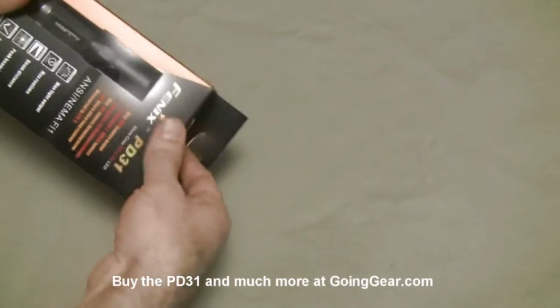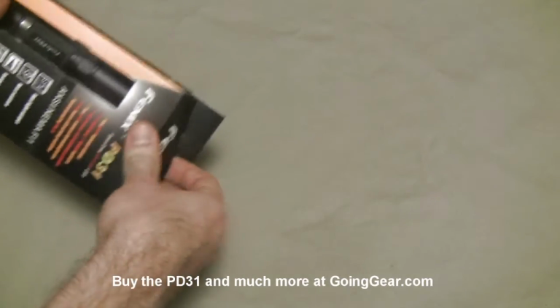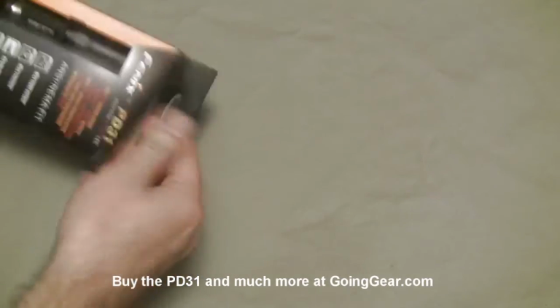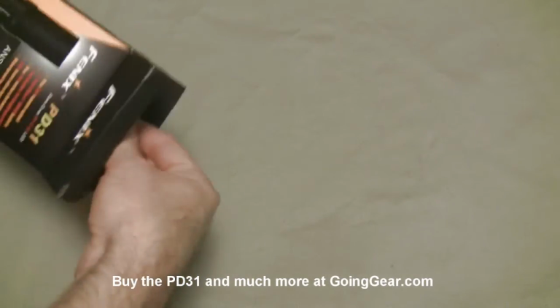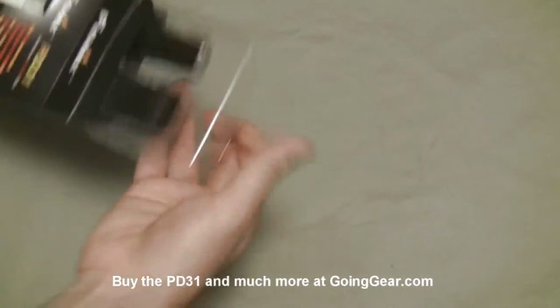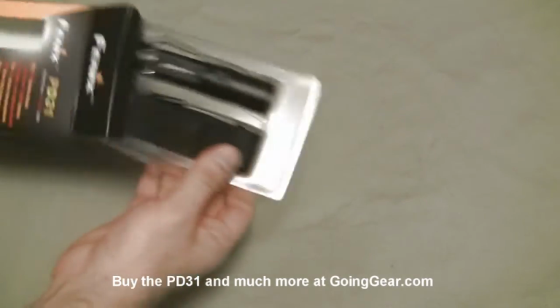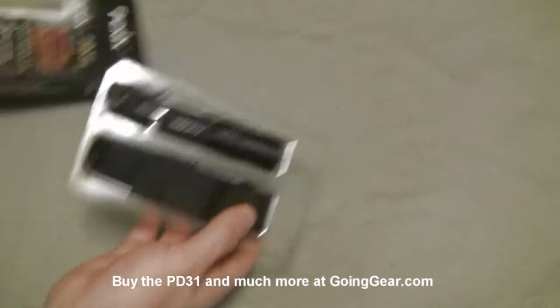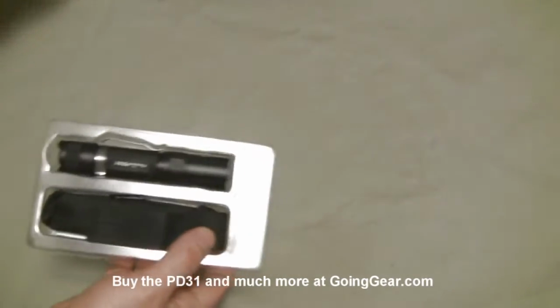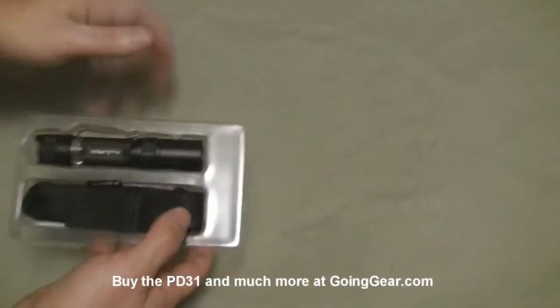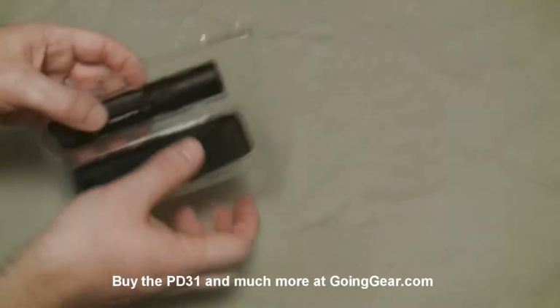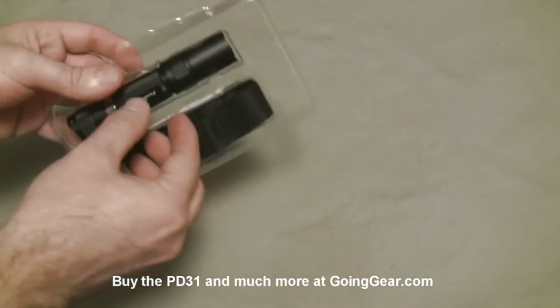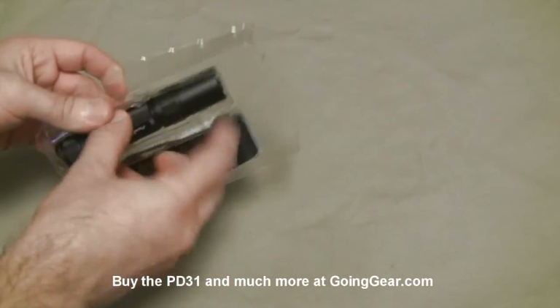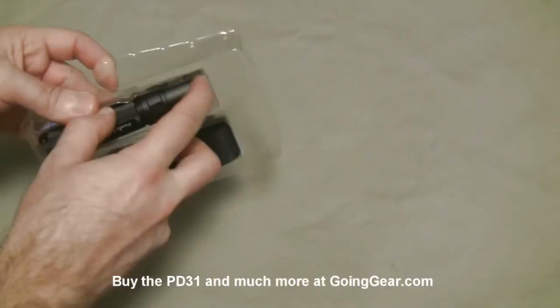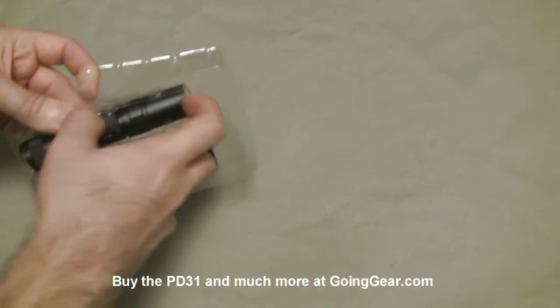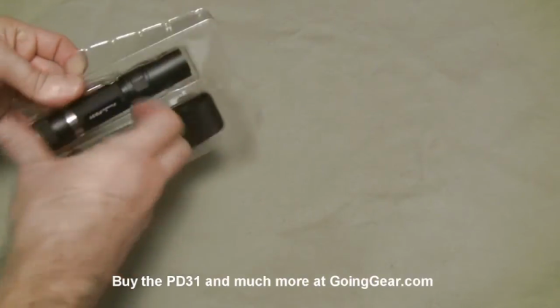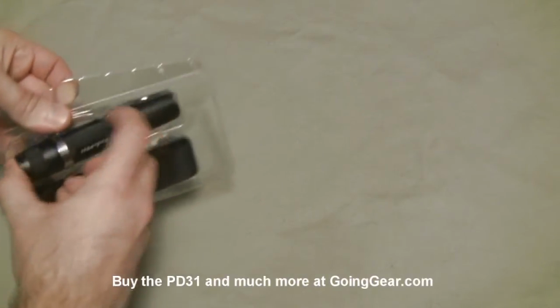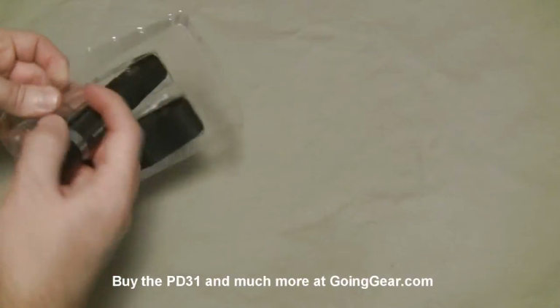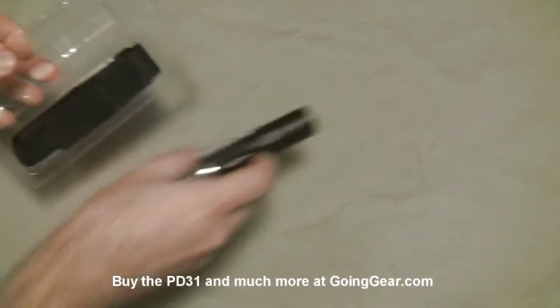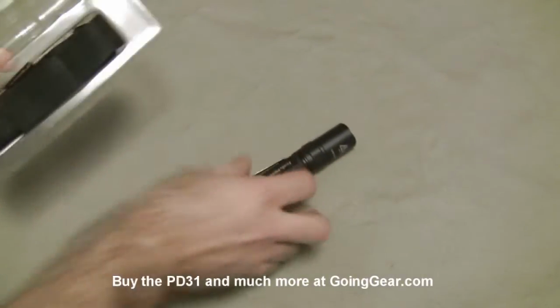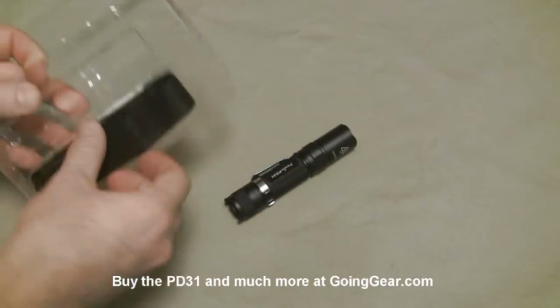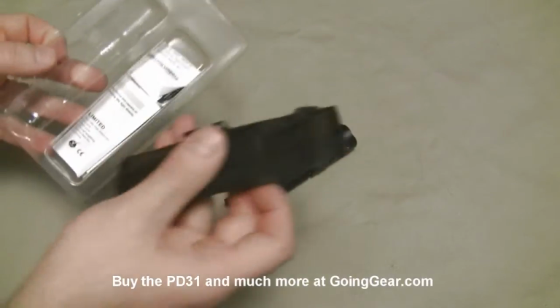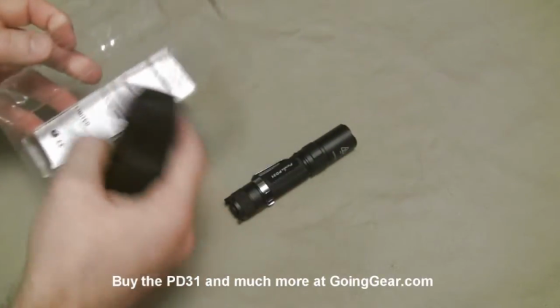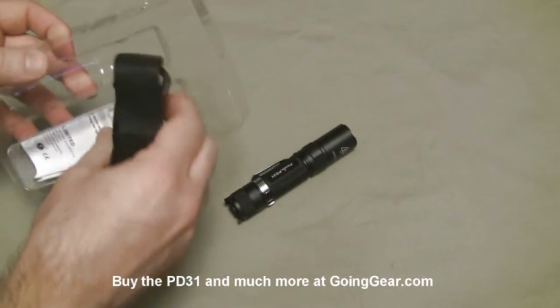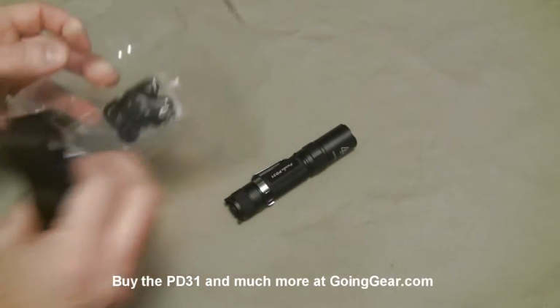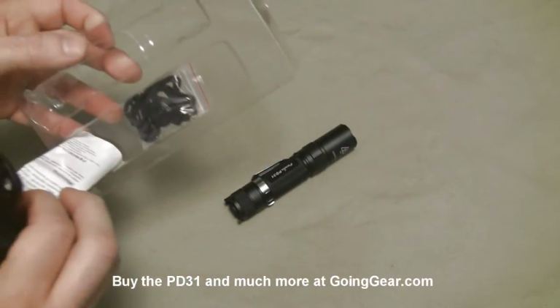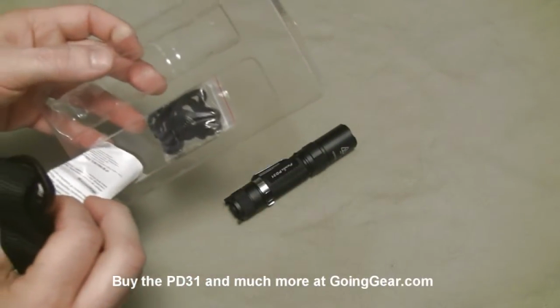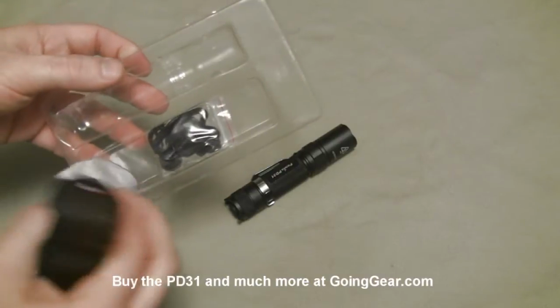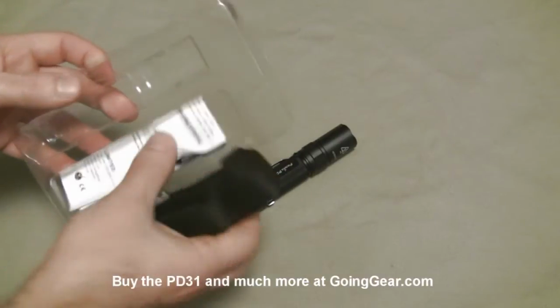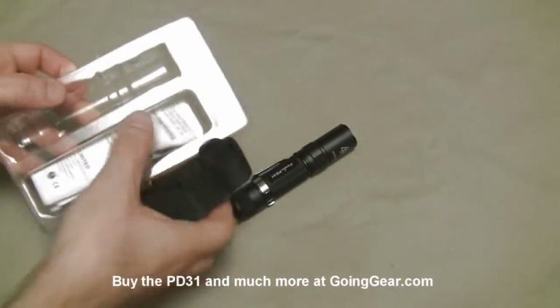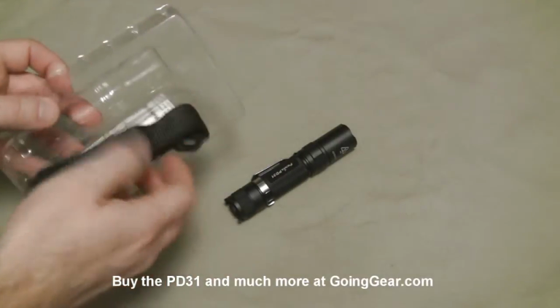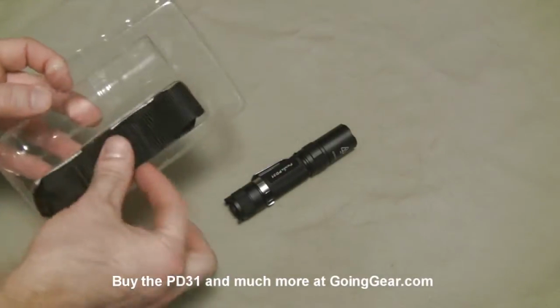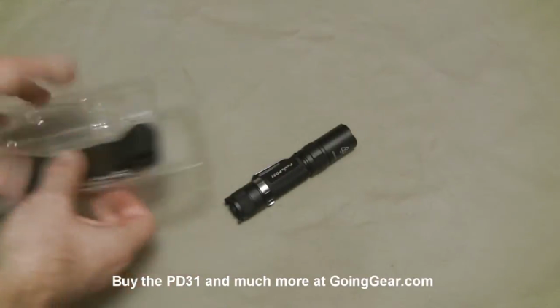So let's open it up and pull it out and show you what you get on the inside. All the standard stuff you get with Phoenix's: you get the light, the holster, instruction information, lanyards, lanyard ring — that kind of stuff.